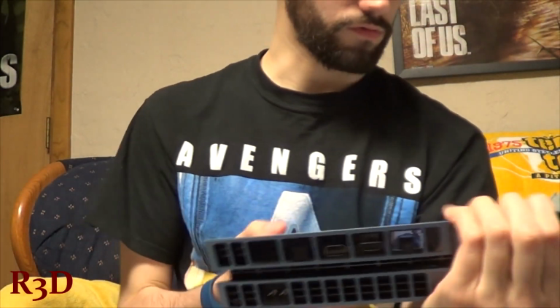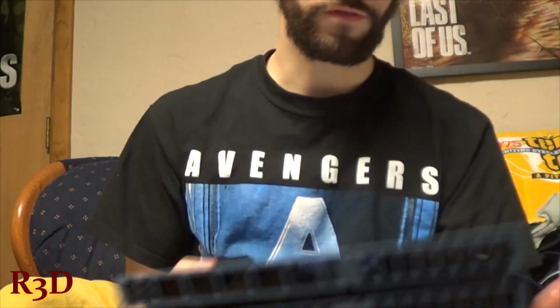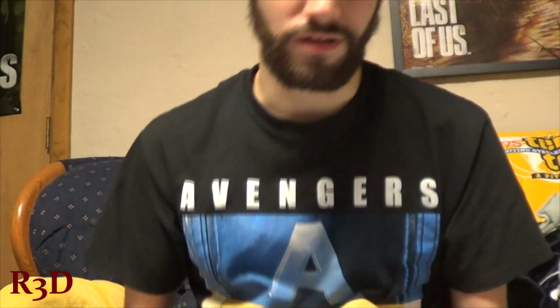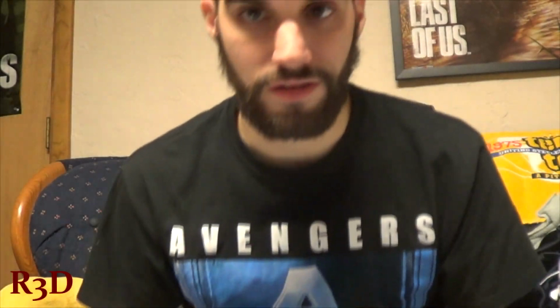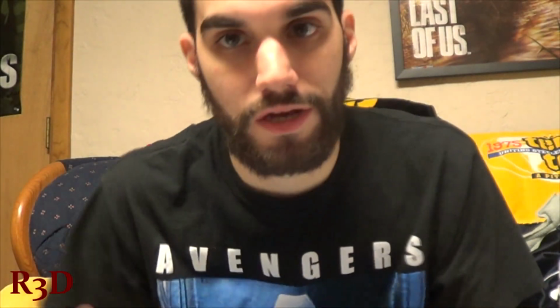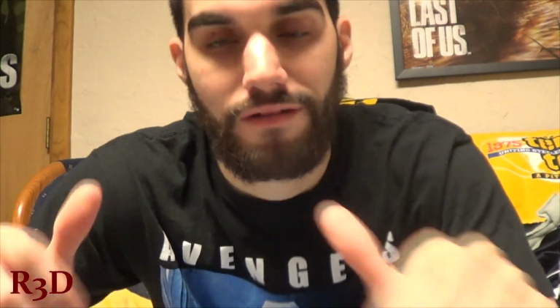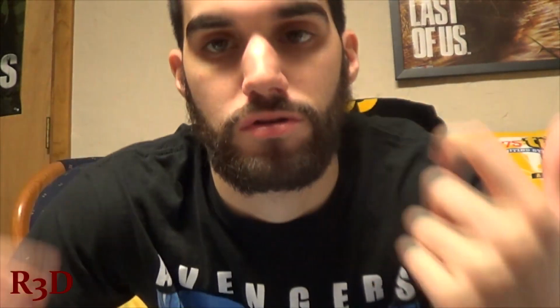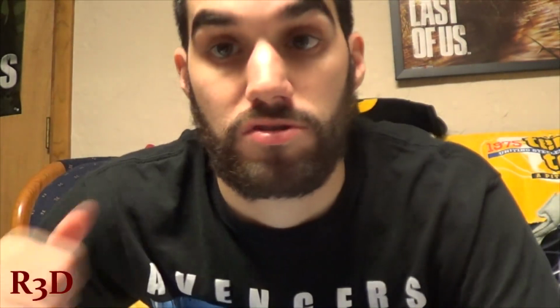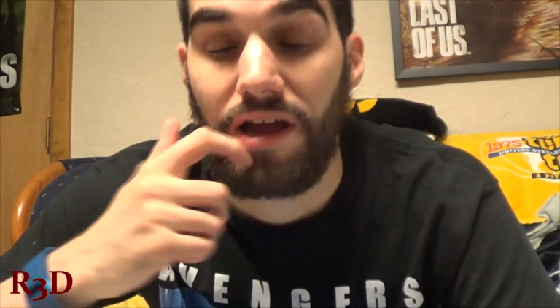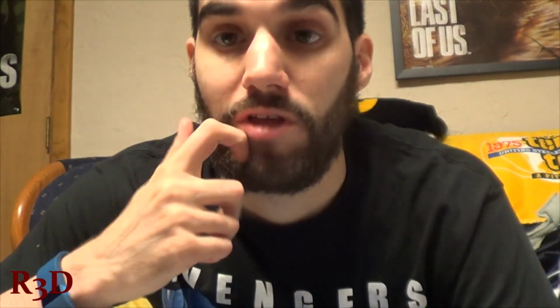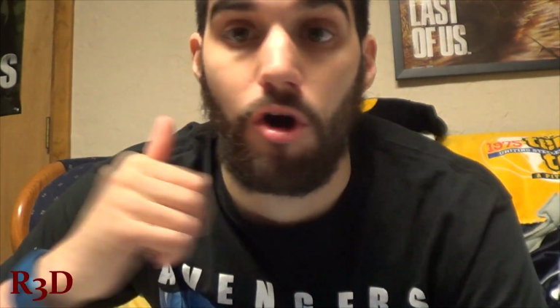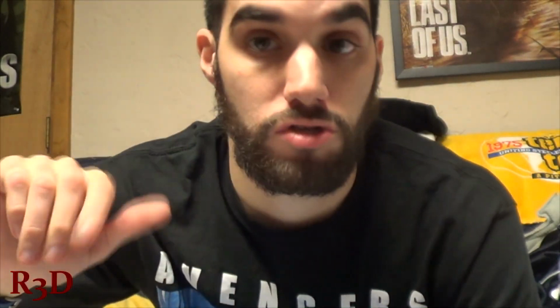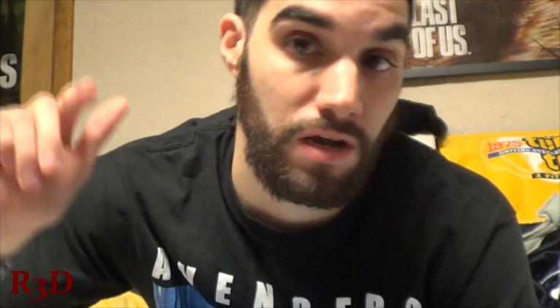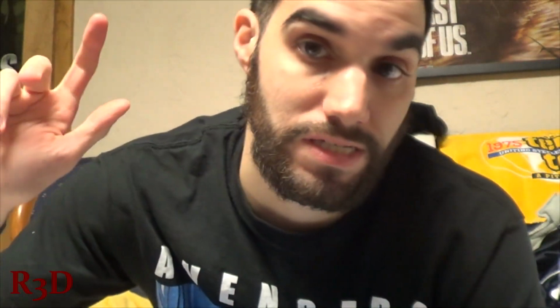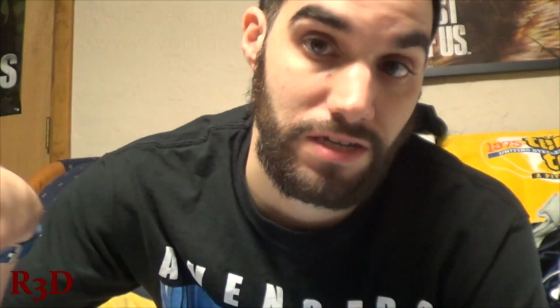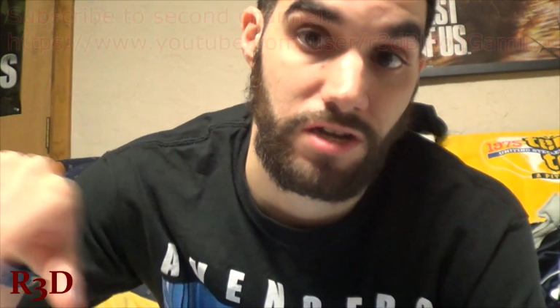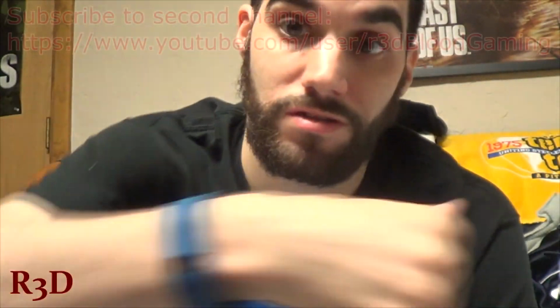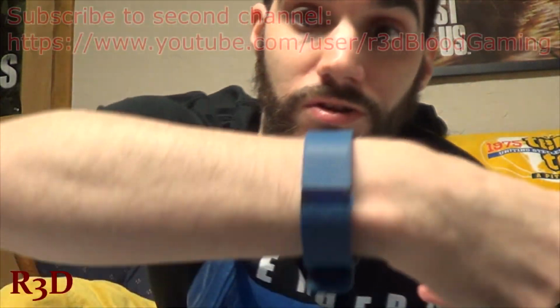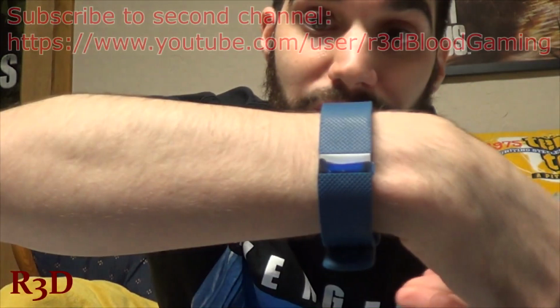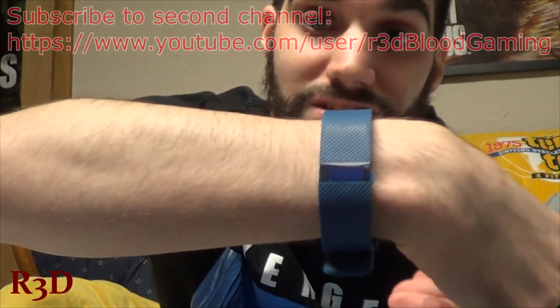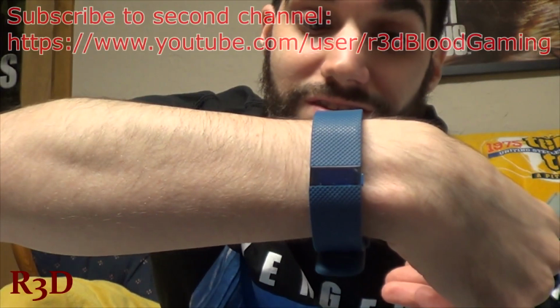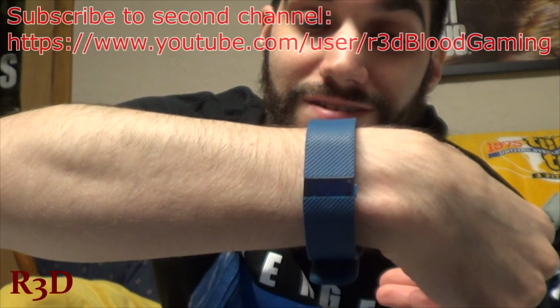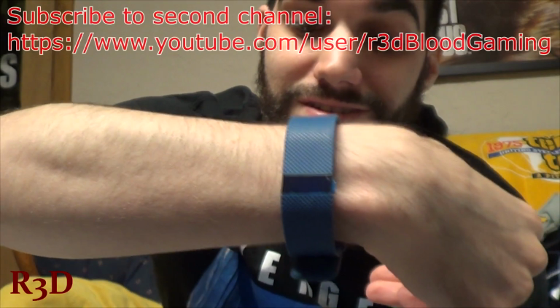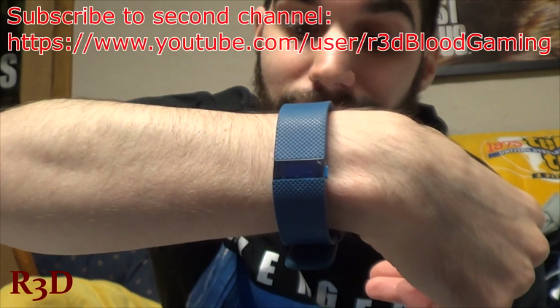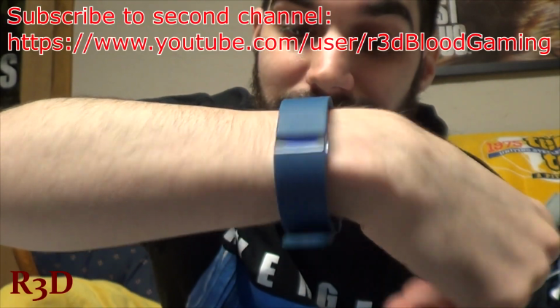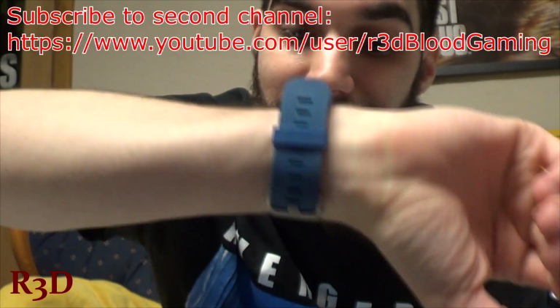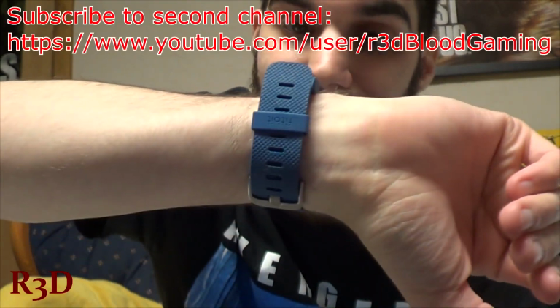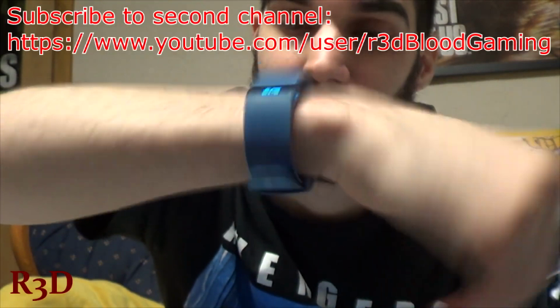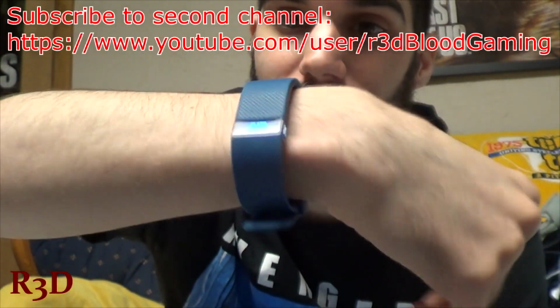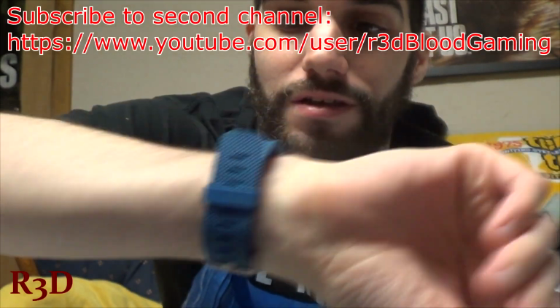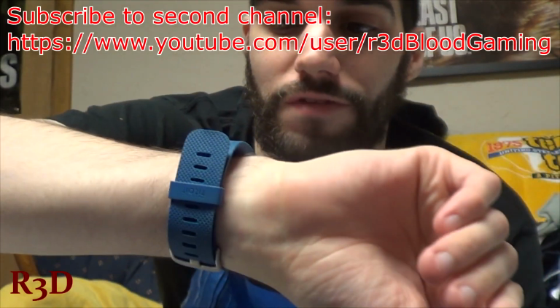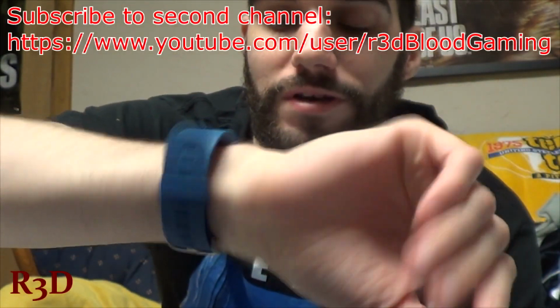Don't forget to thumbs up, comment below, and subscribe. Also, check out my second channel. And this also matches everything — isn't that amazing? It's blue. My Fitbit.